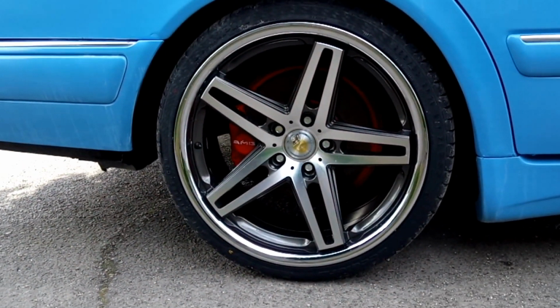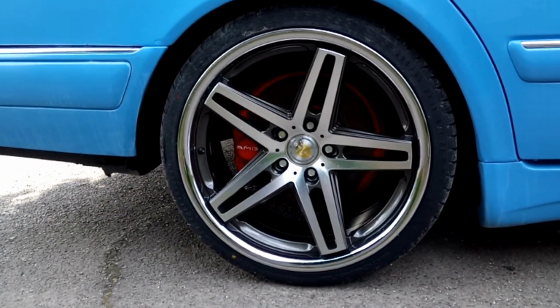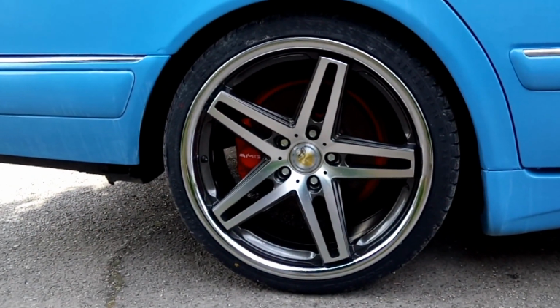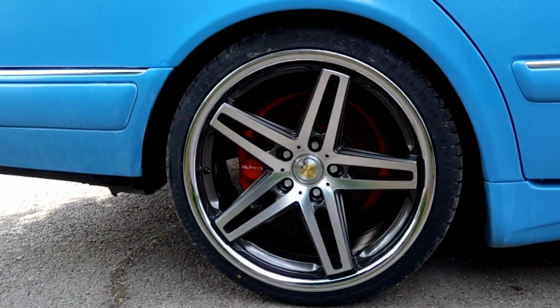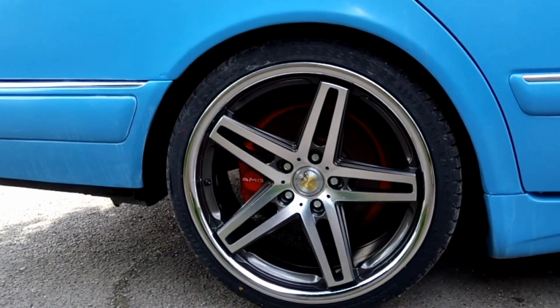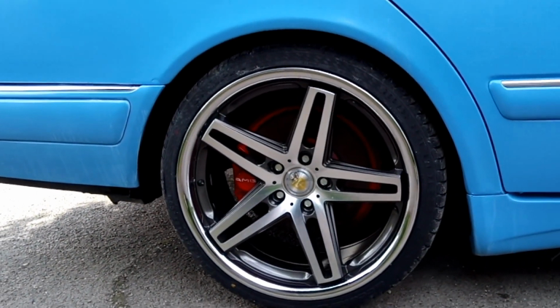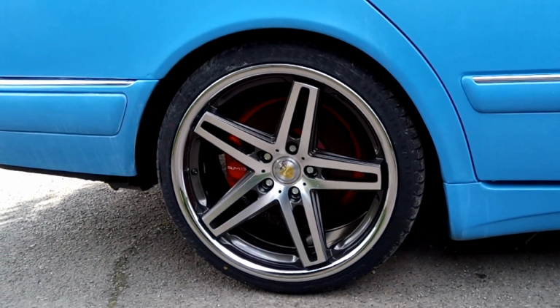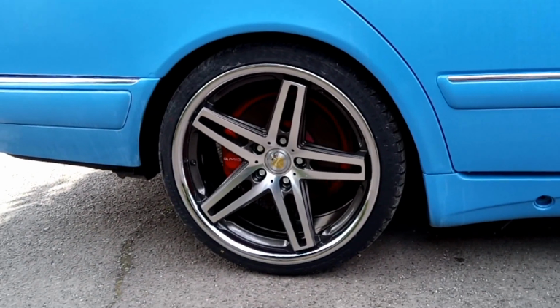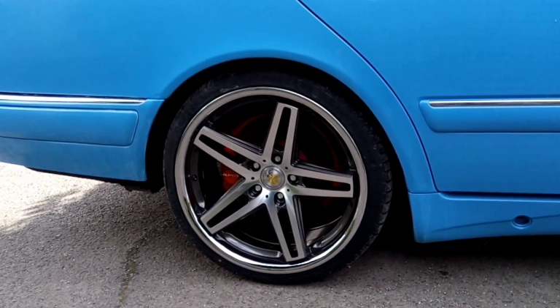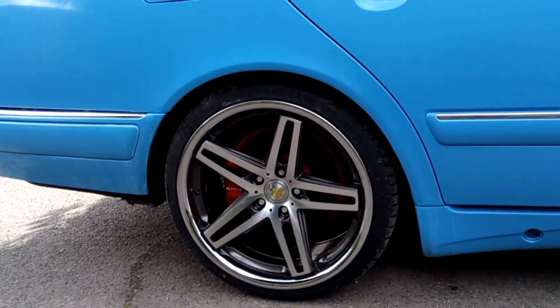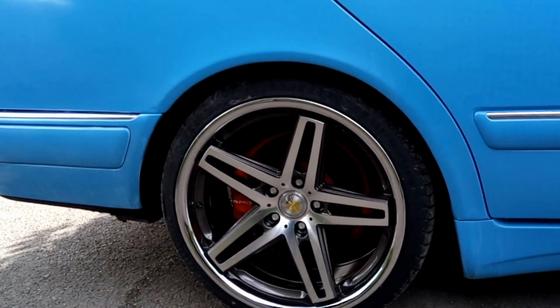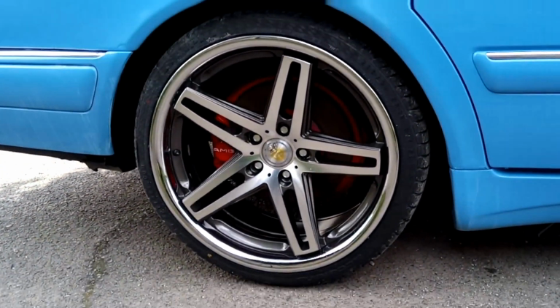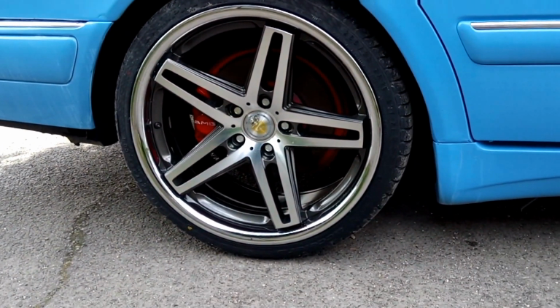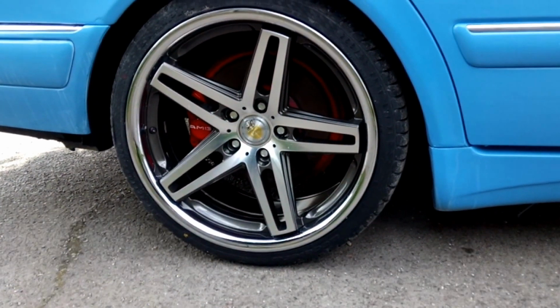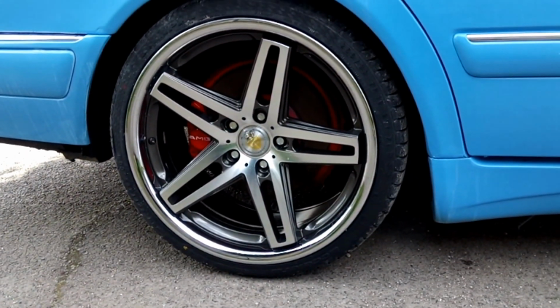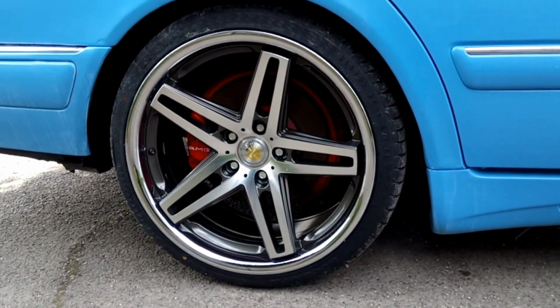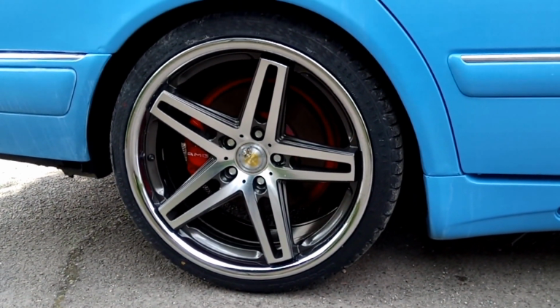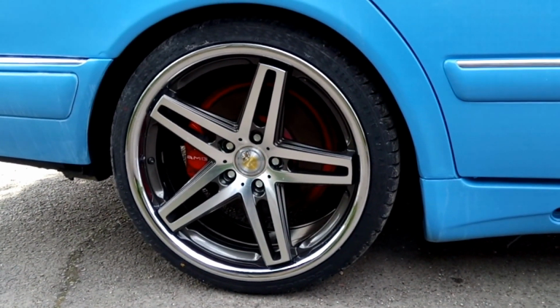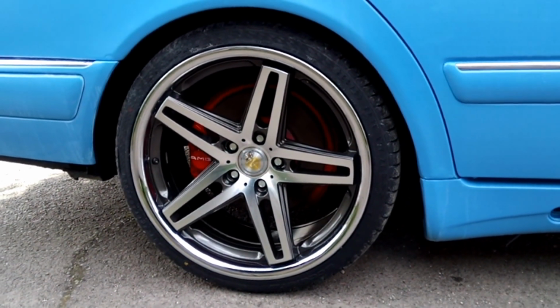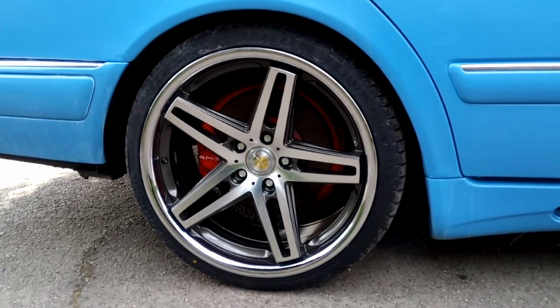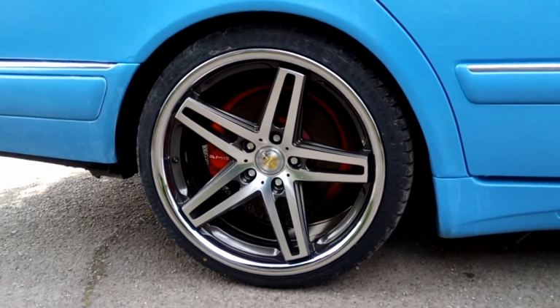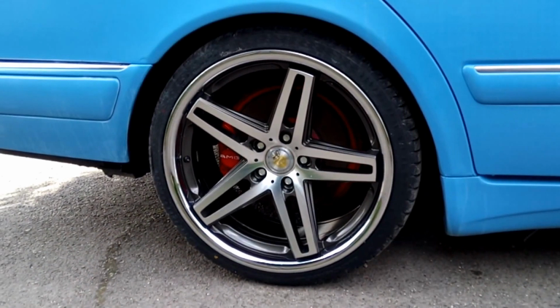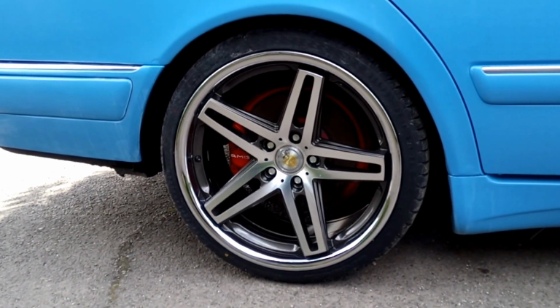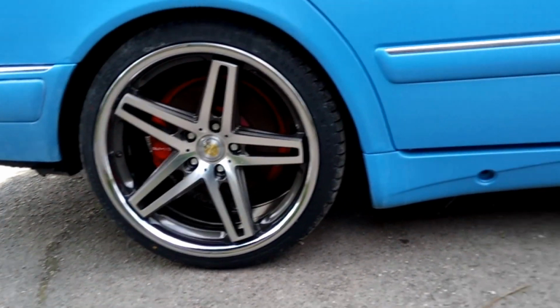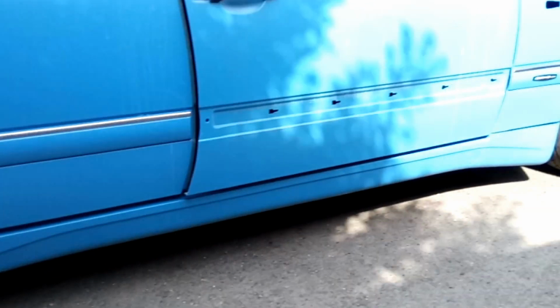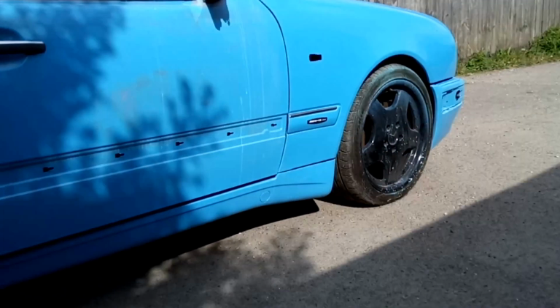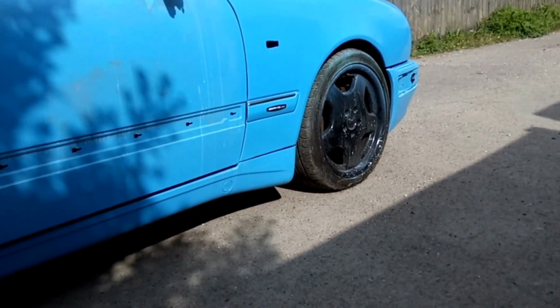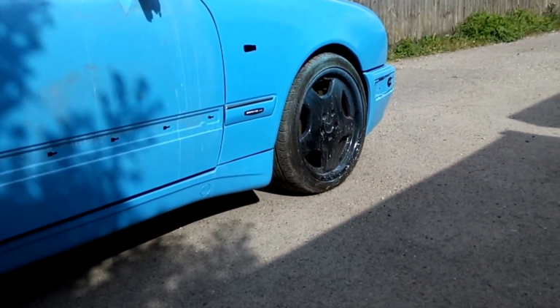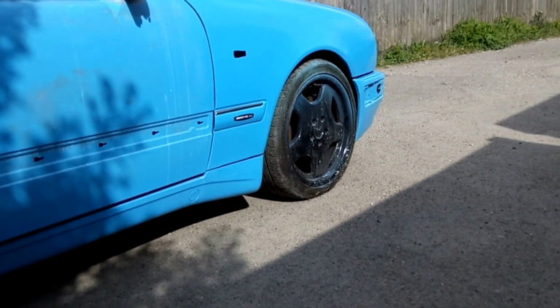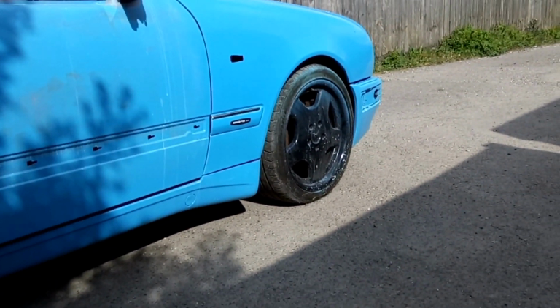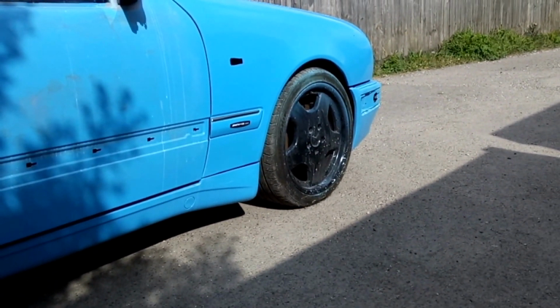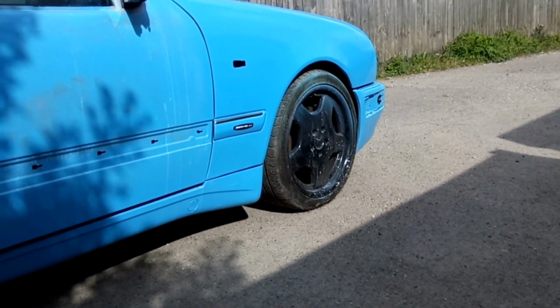Got decals on the calipers. I'm loving them wheels, man. 9.5J by 19s at the rear, standard old mono block on the front.